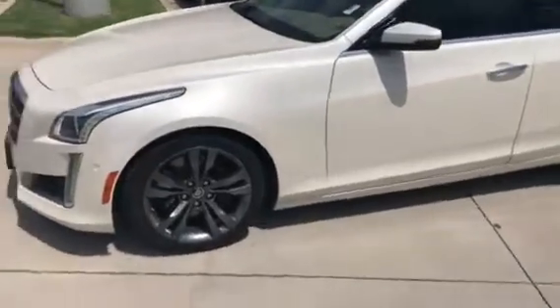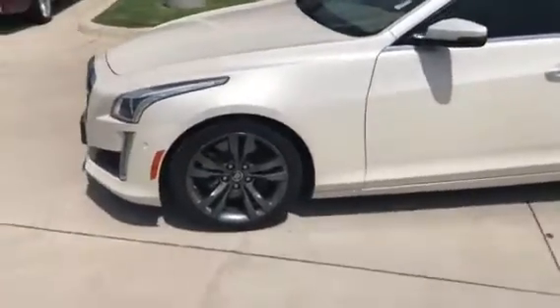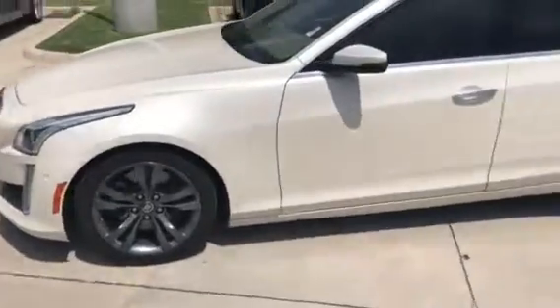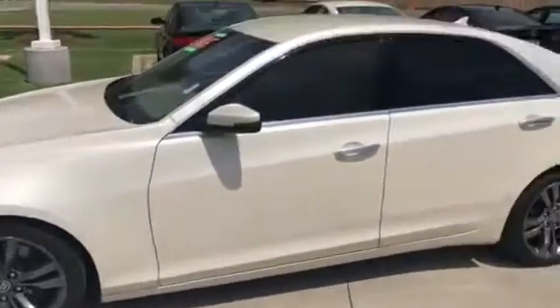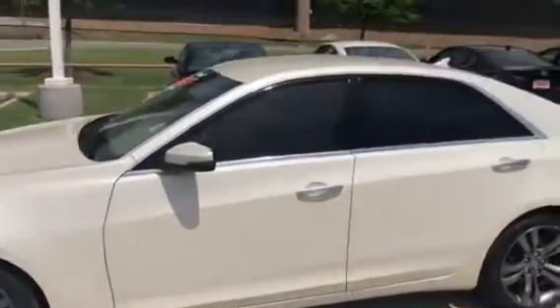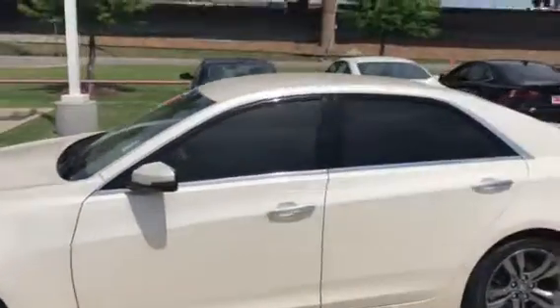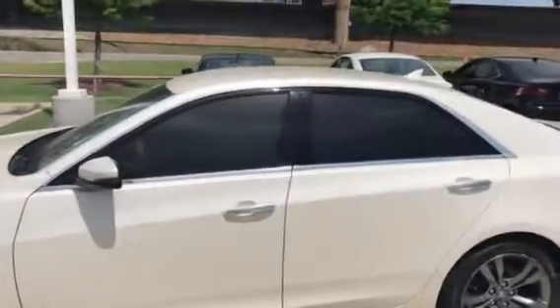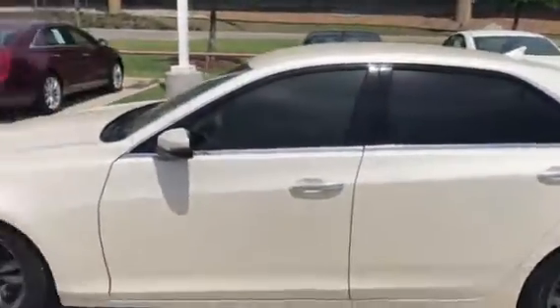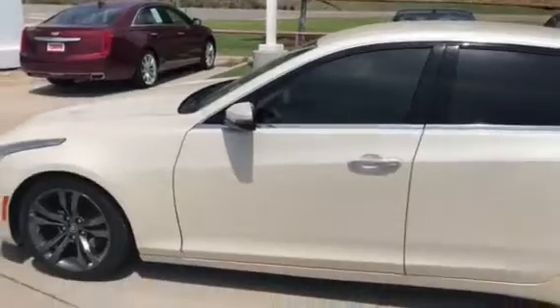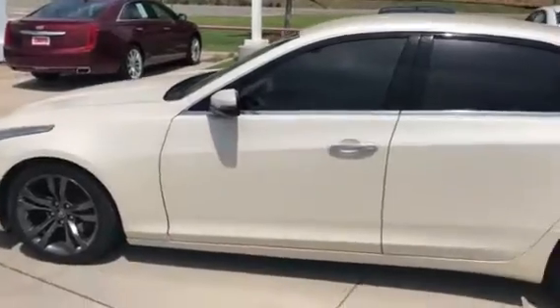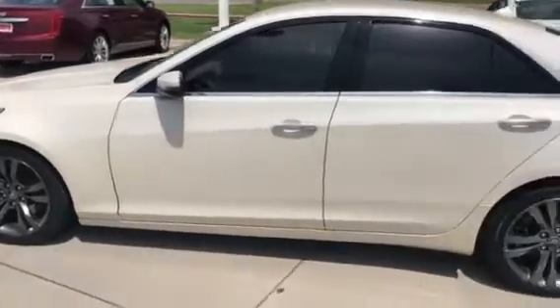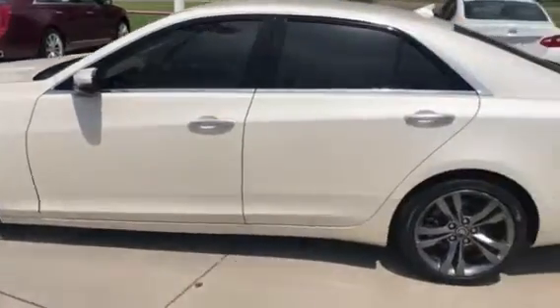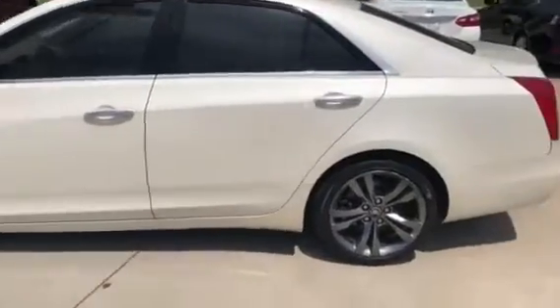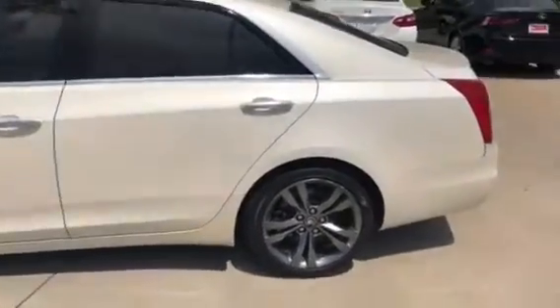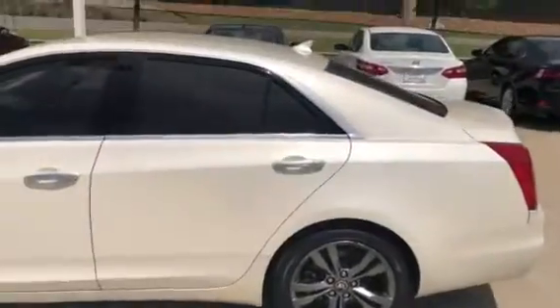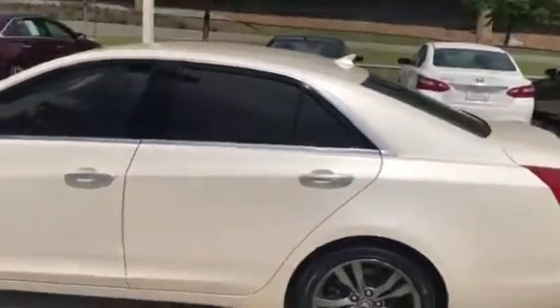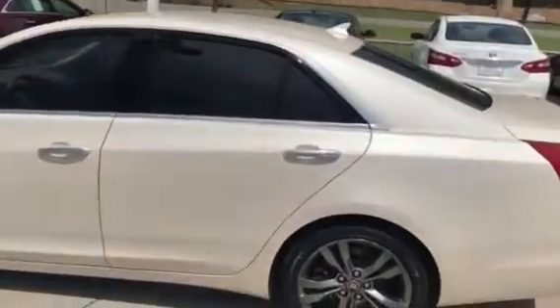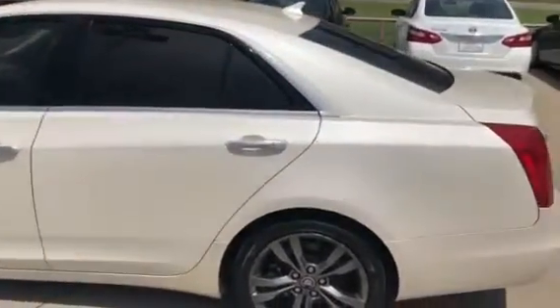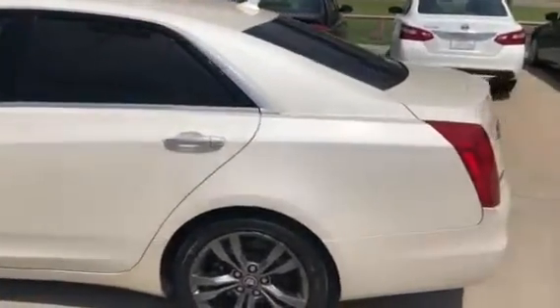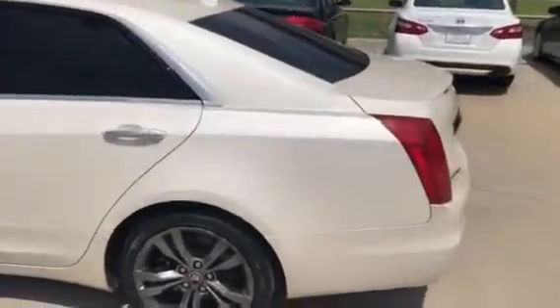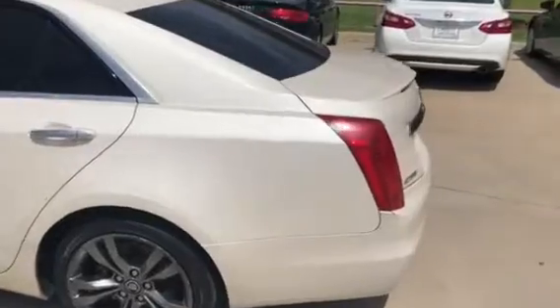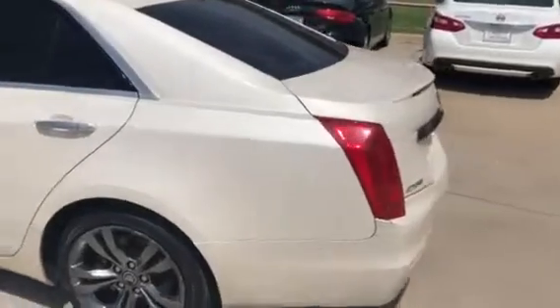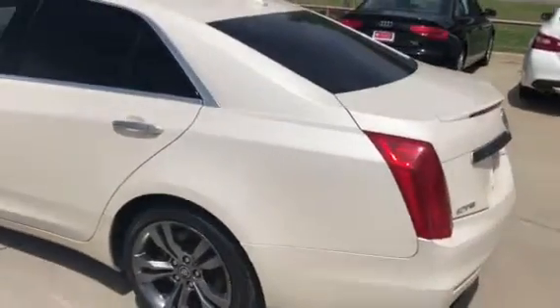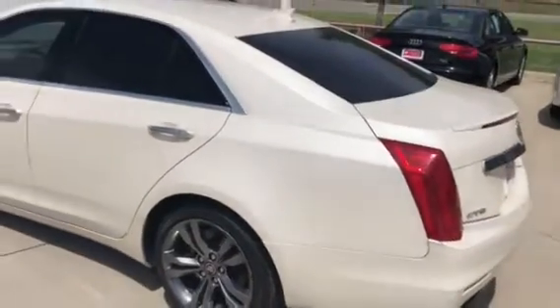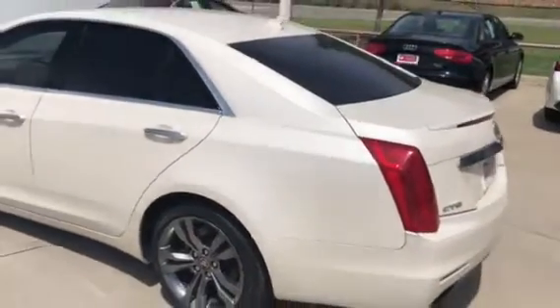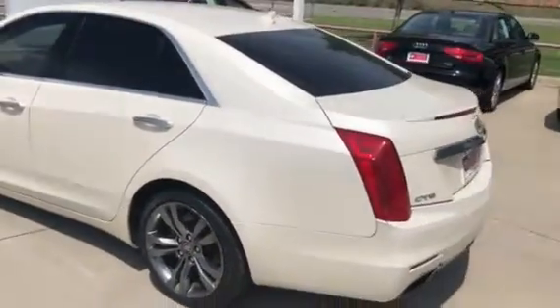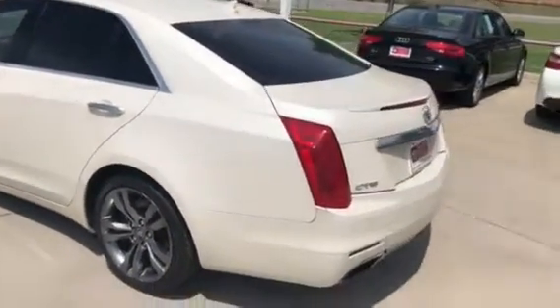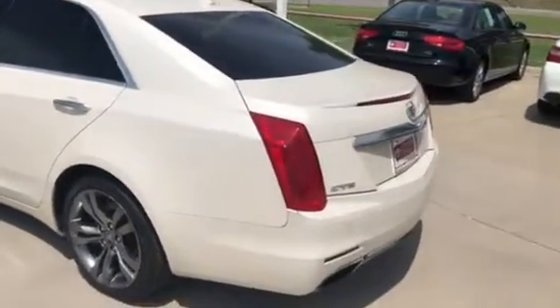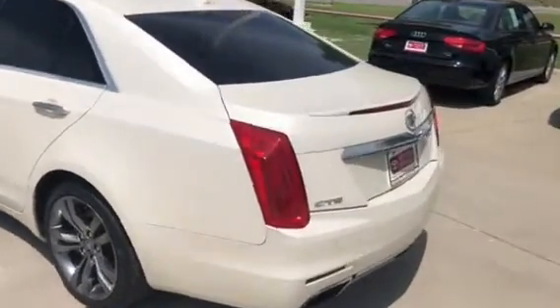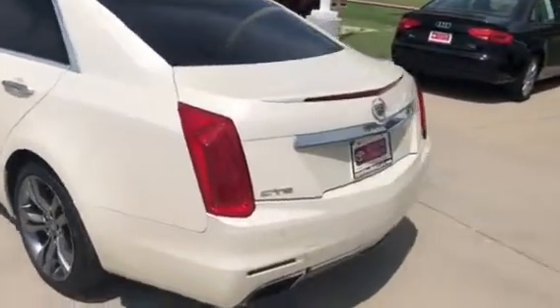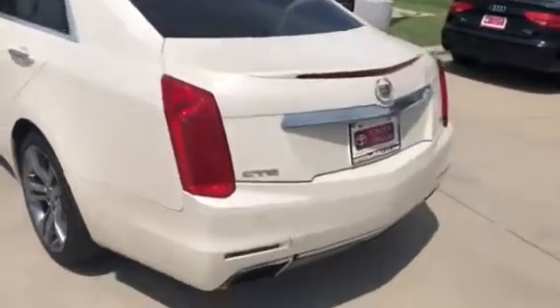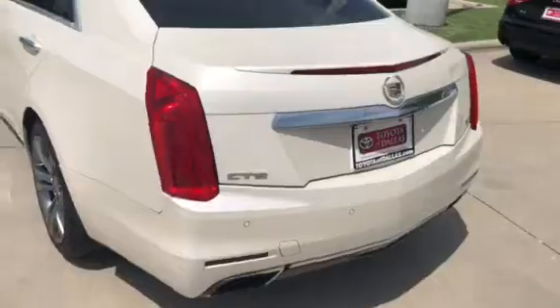It has alloy wheels, tinted windows, turn signal in the mirror. It does have smart key technology where it's push button start. It has navigation, Bluetooth, and satellite radio.